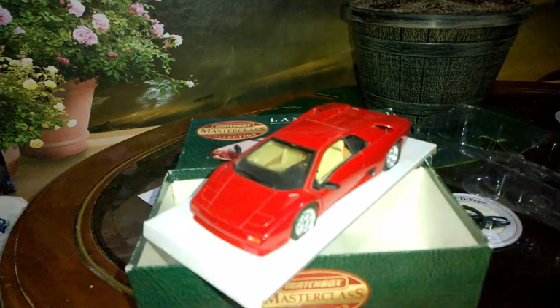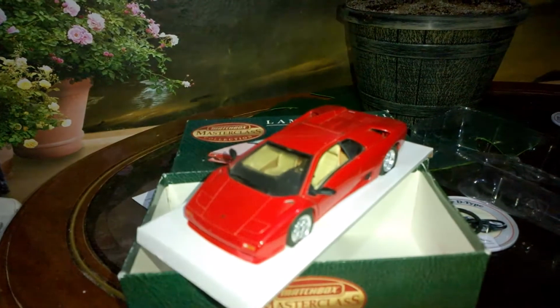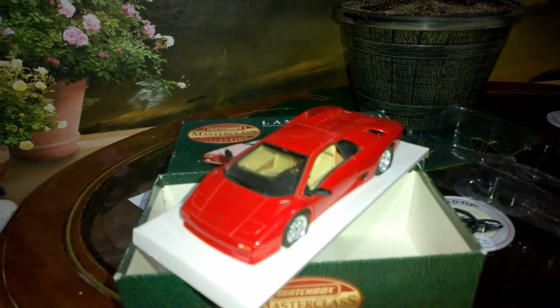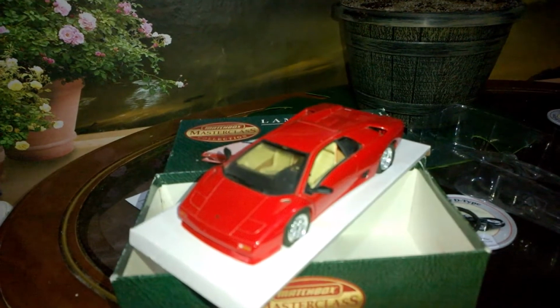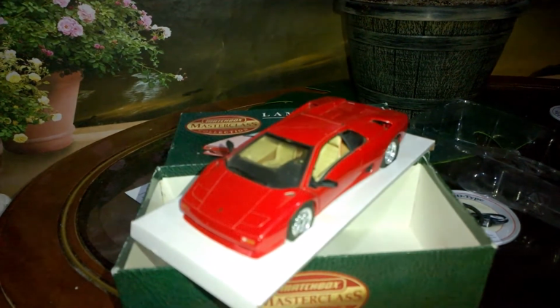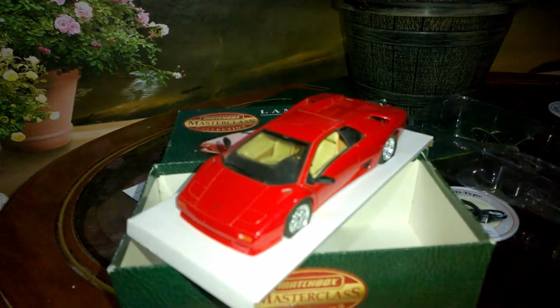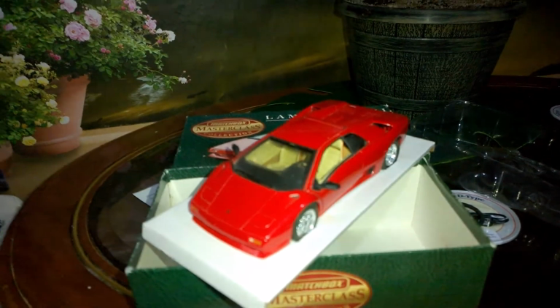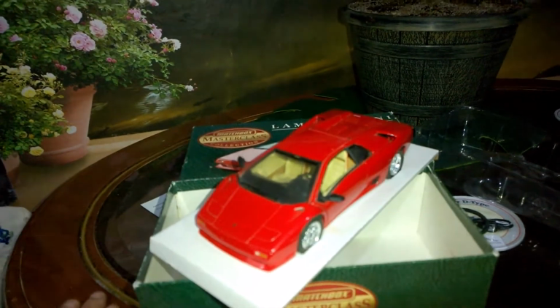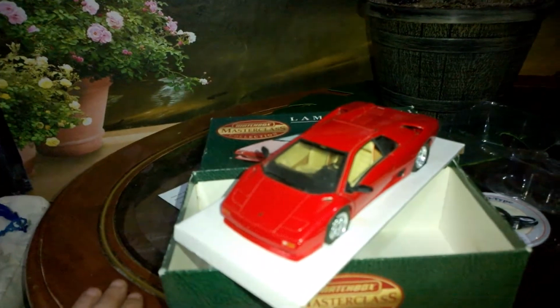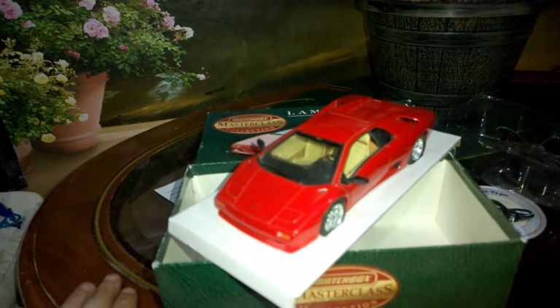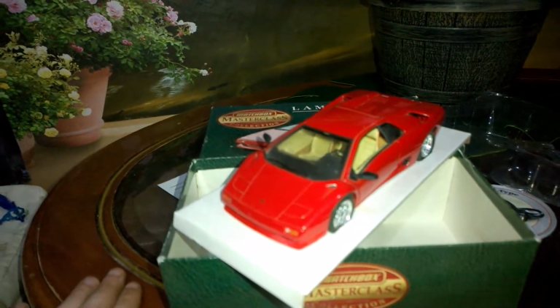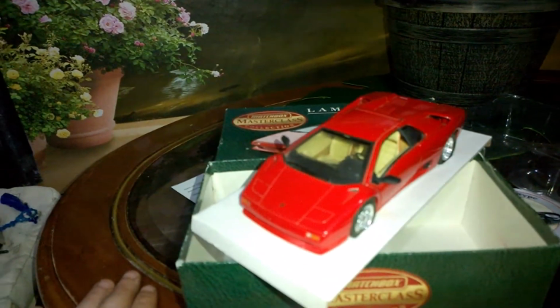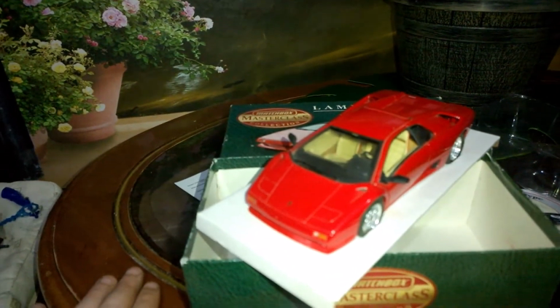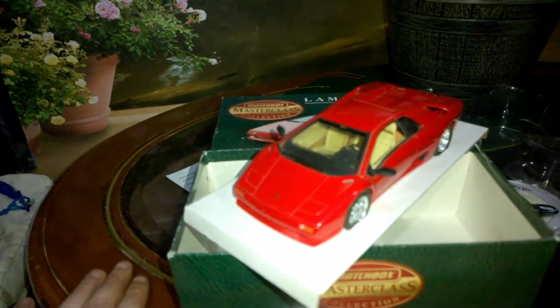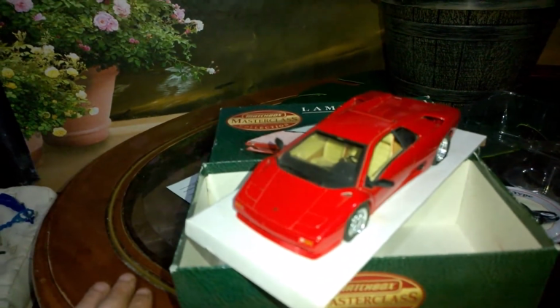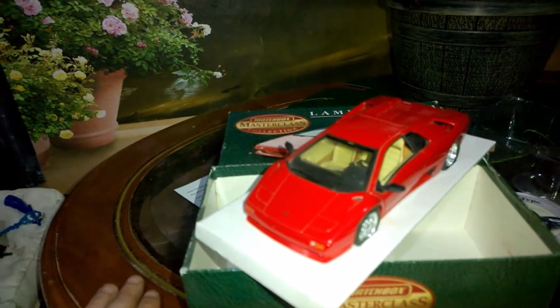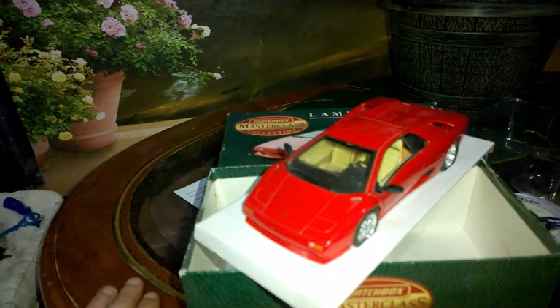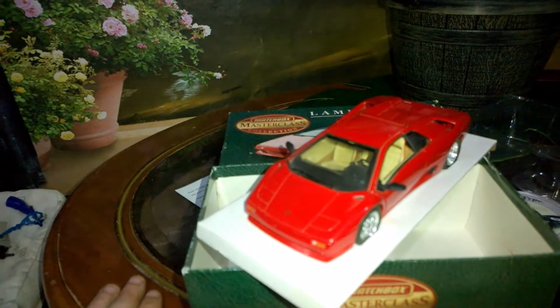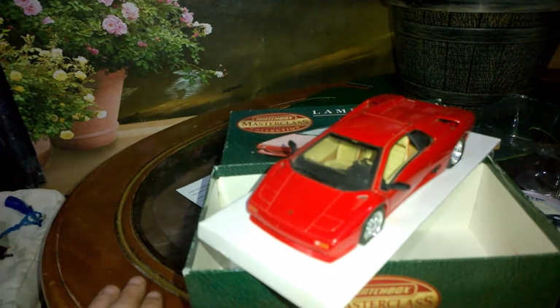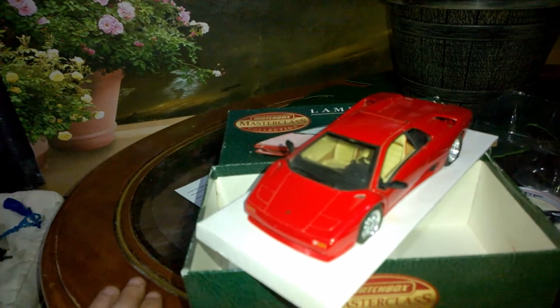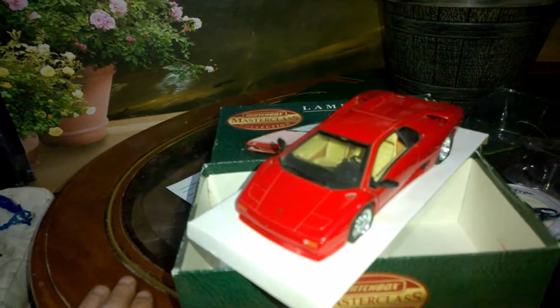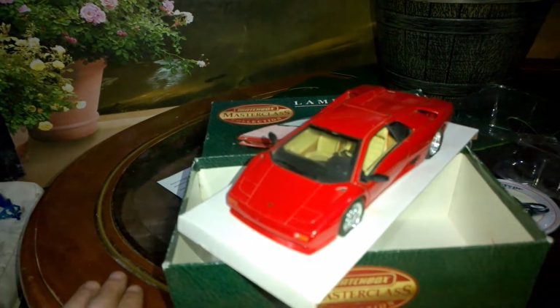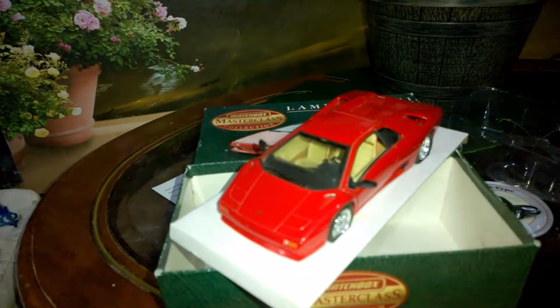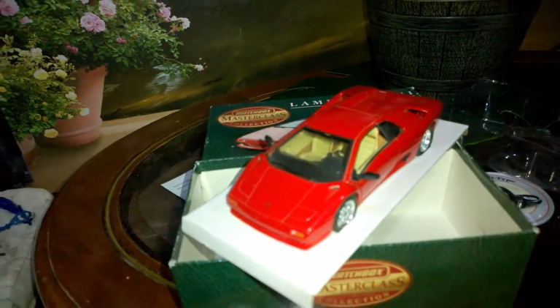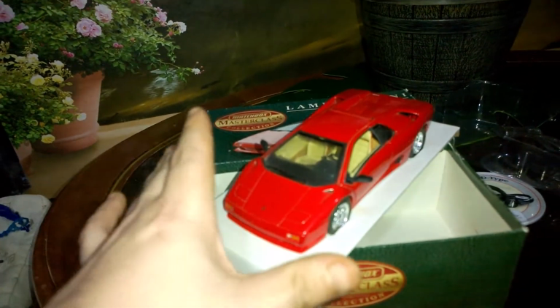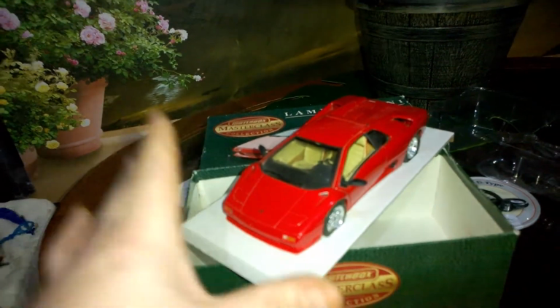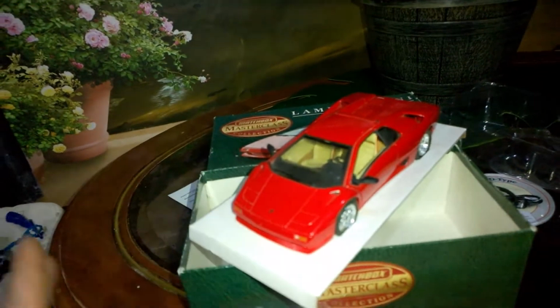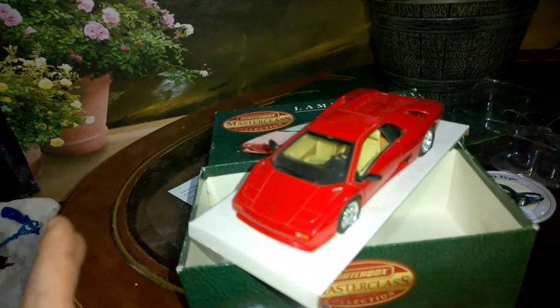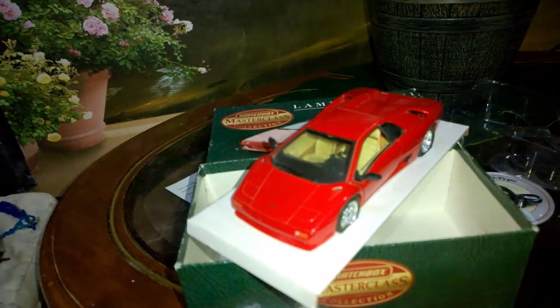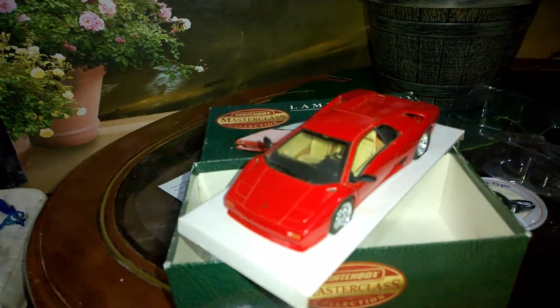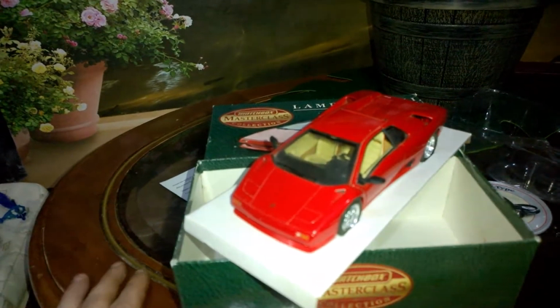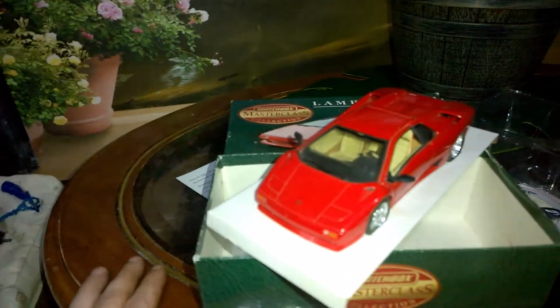Hey there and welcome to Attorney Collectibles. What we're going to do today is a review on the retro Matchbox Masterclass Collection Lamborghini Diablo — the big 1:24 scale, which is a very unusual